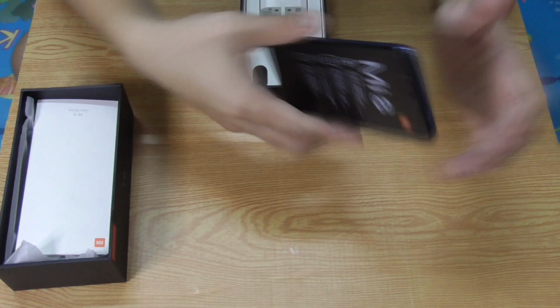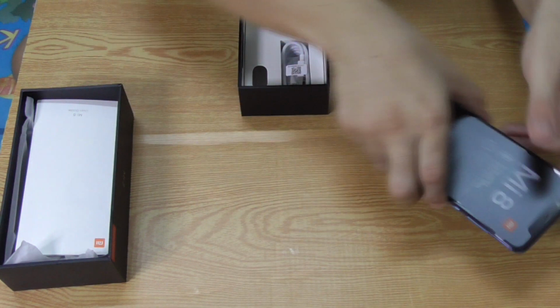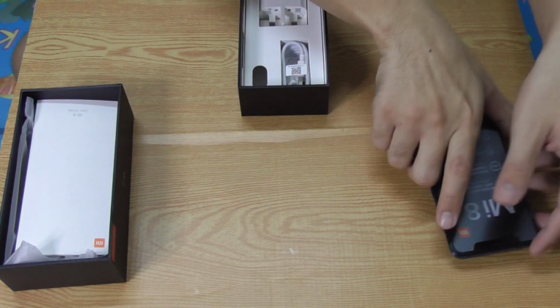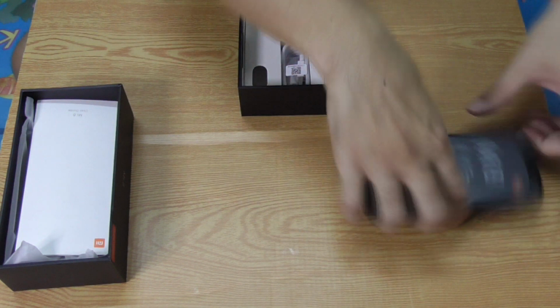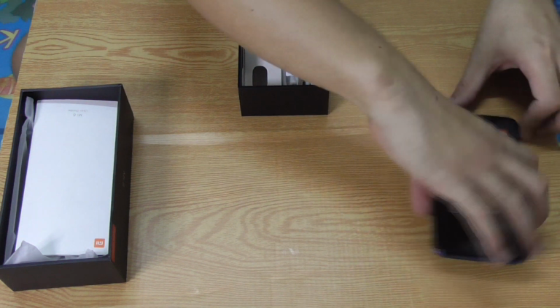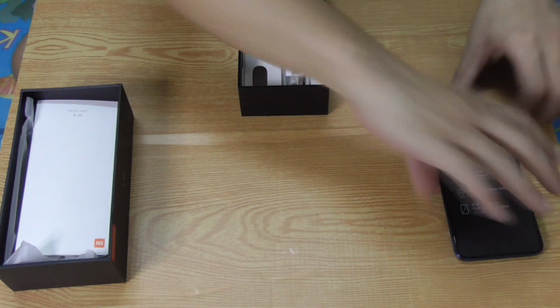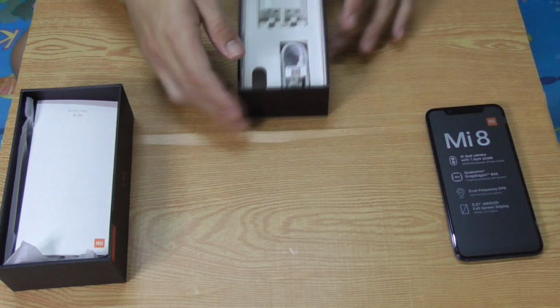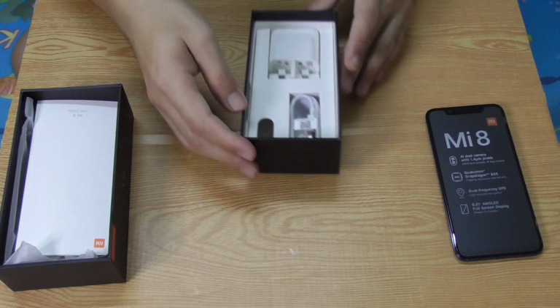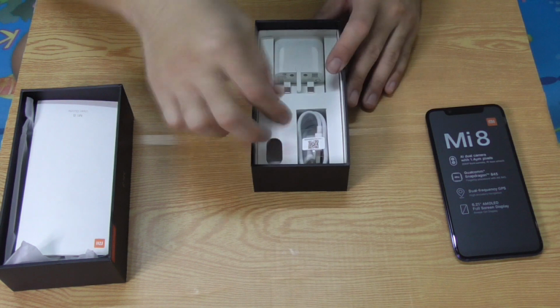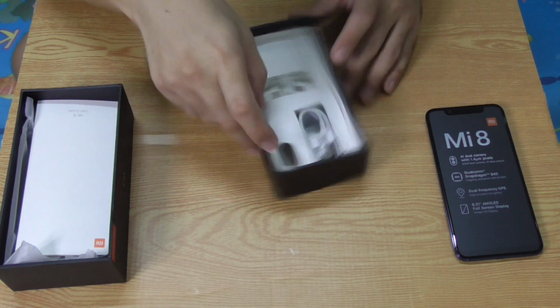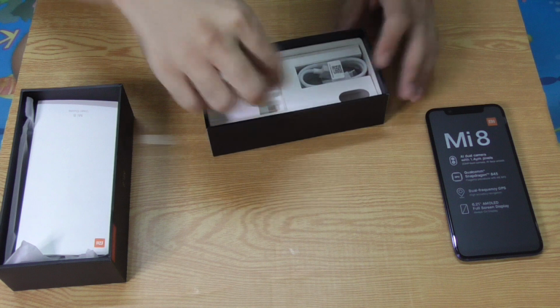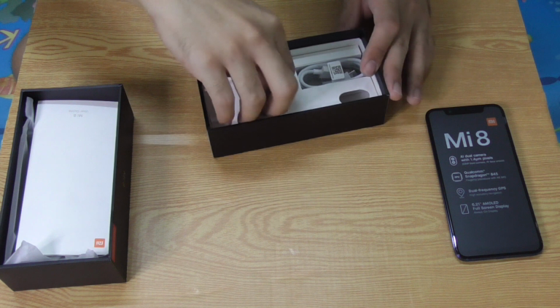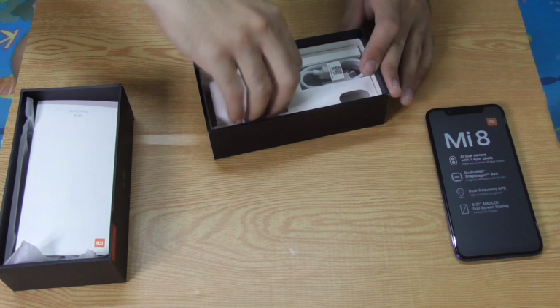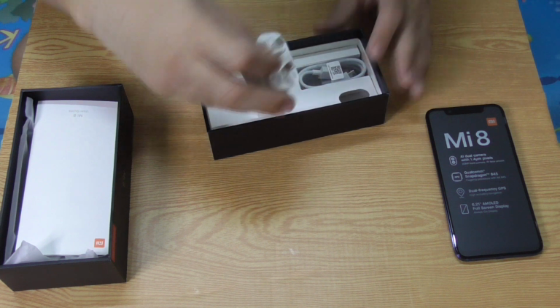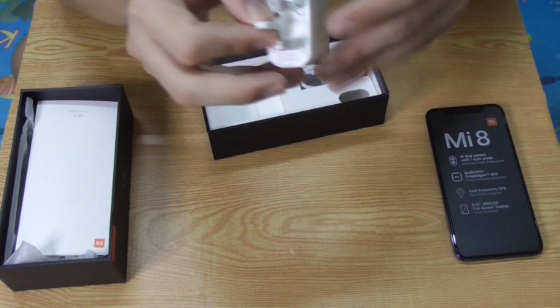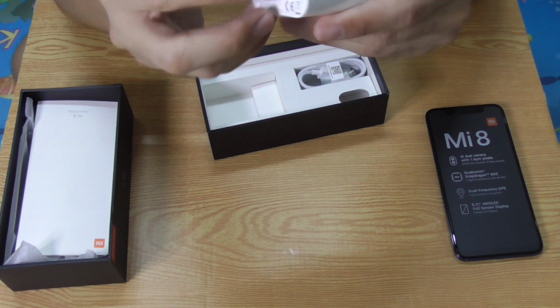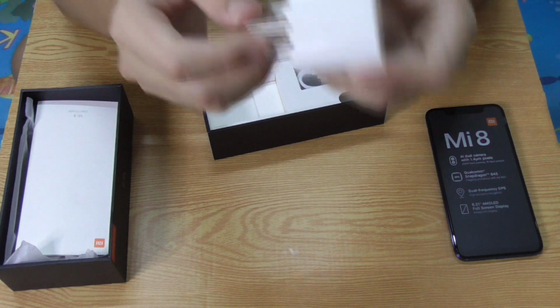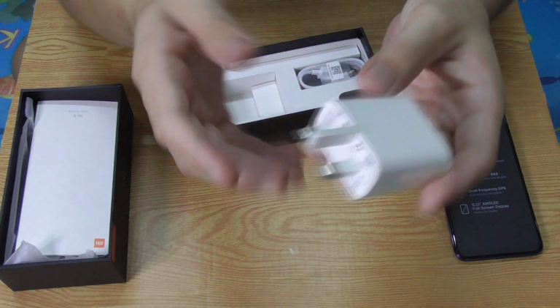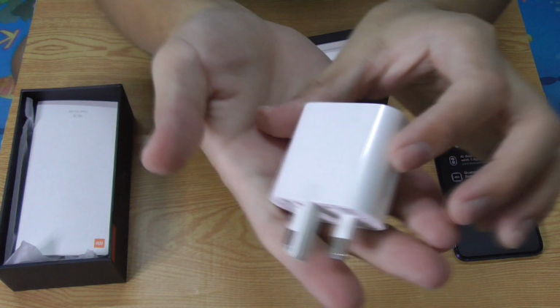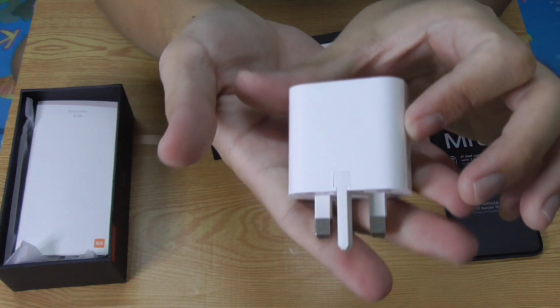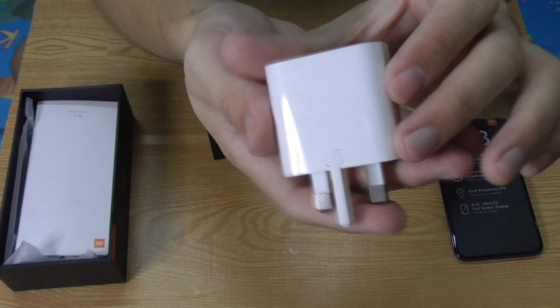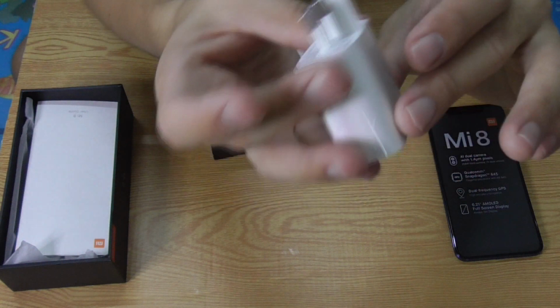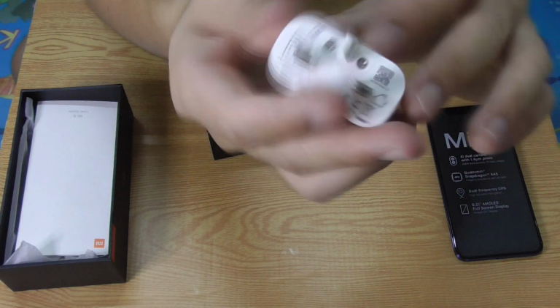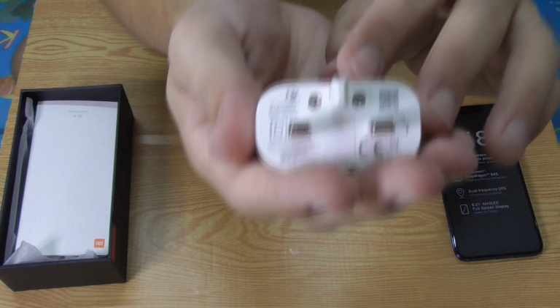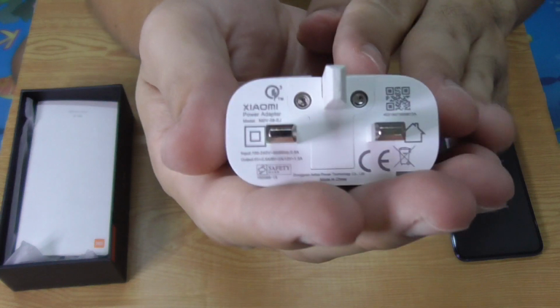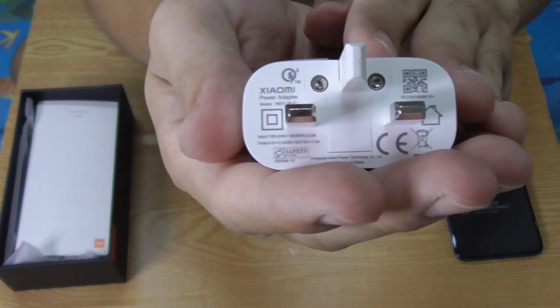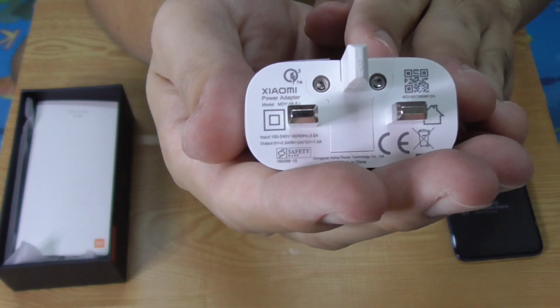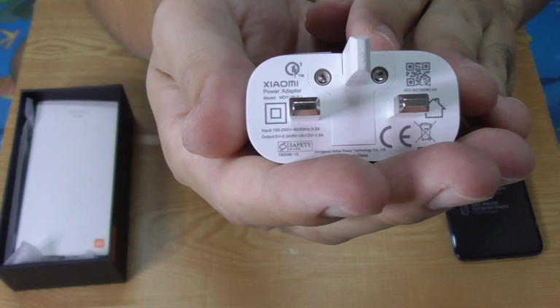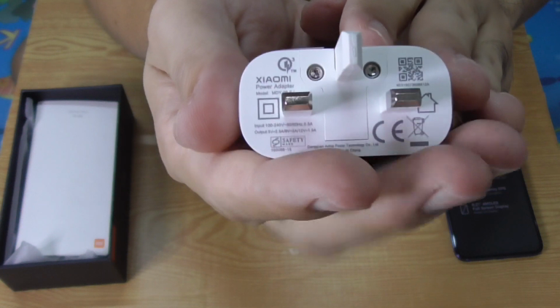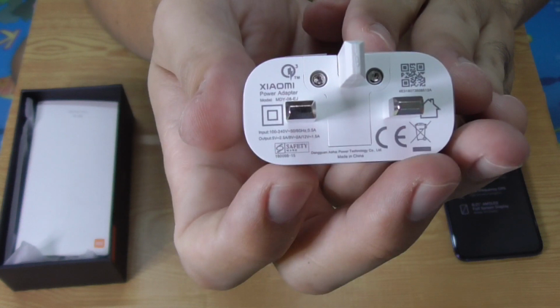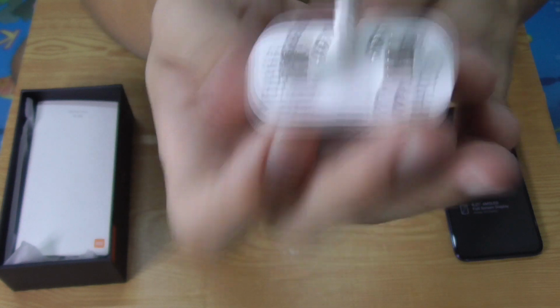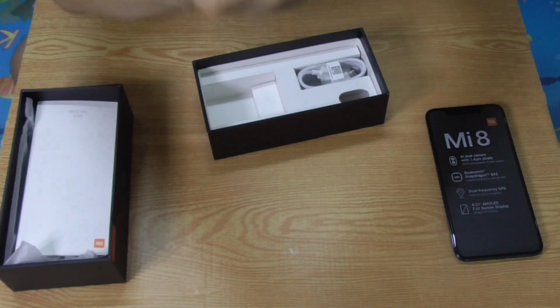Let's put that aside and see what else is in this box. This is the charger, and if you look at it, it says Q3, which means this is a Quick Charge 3 charger.